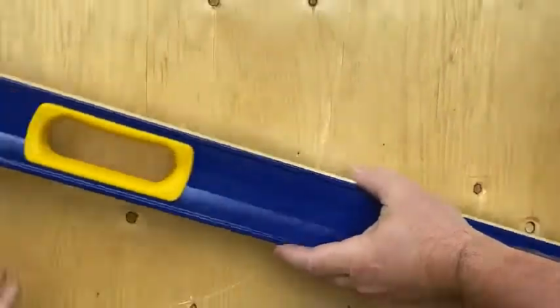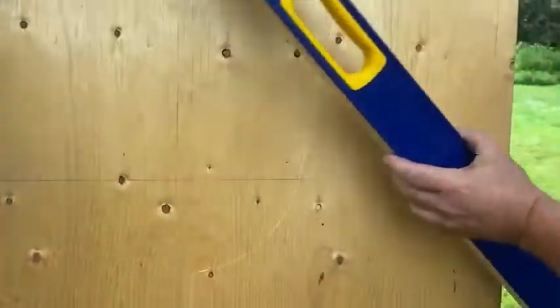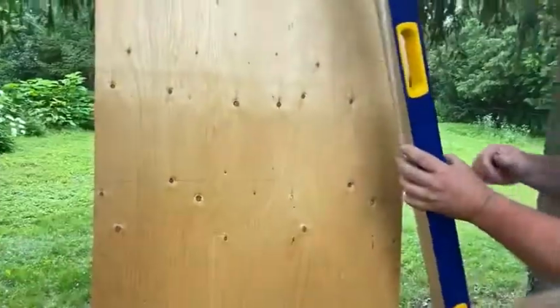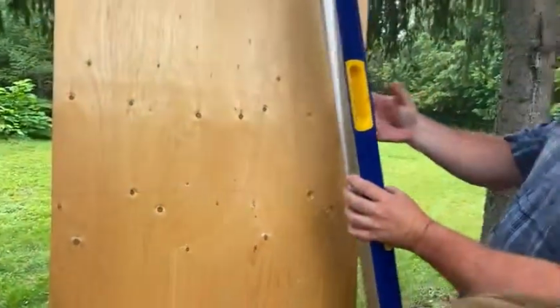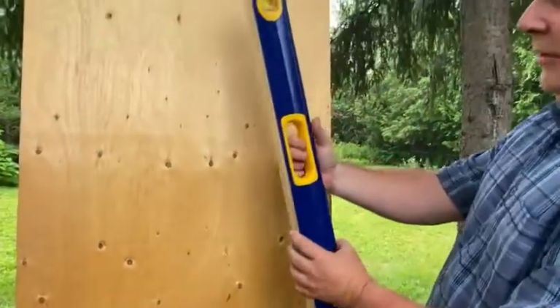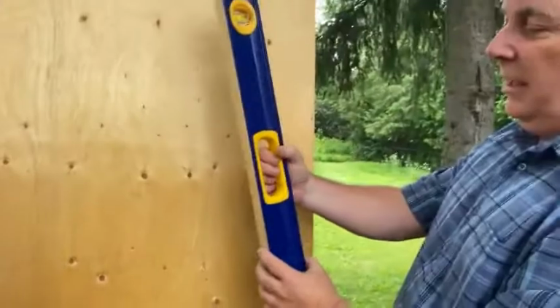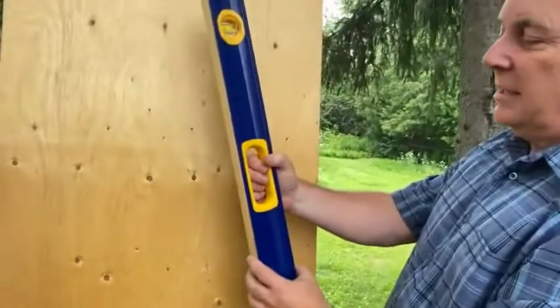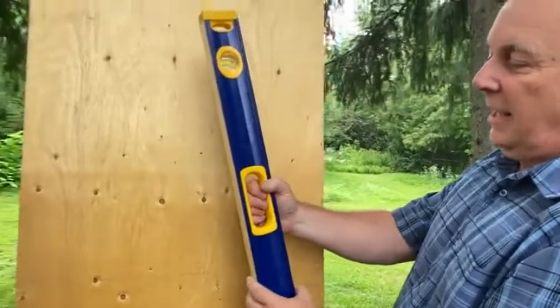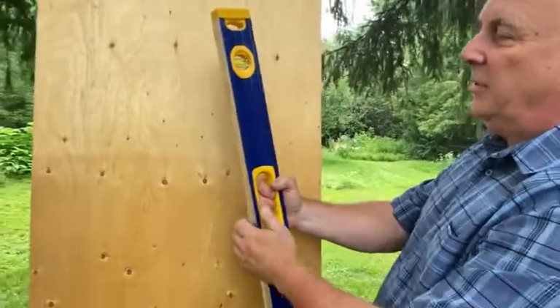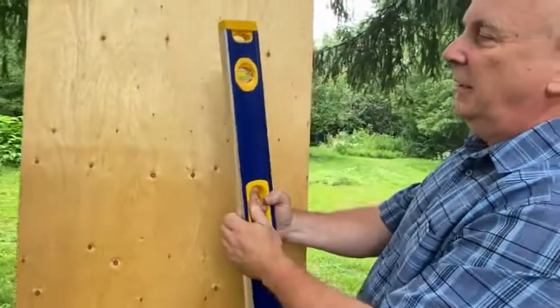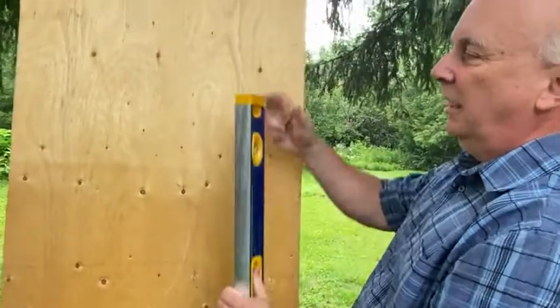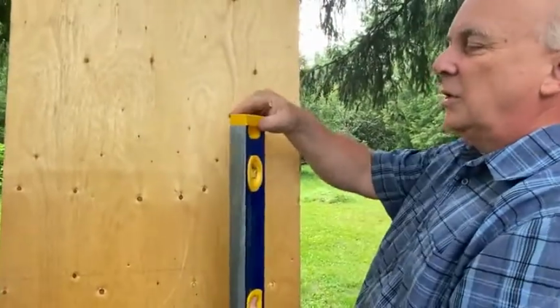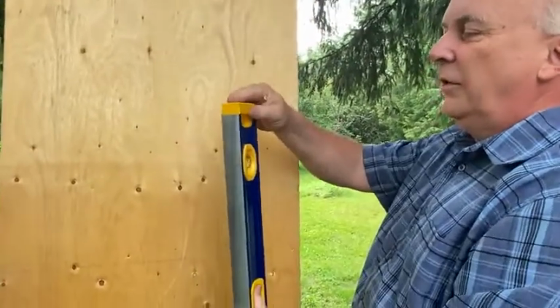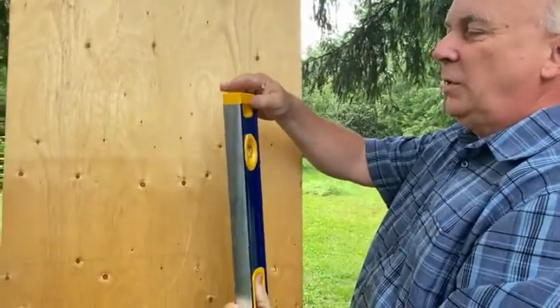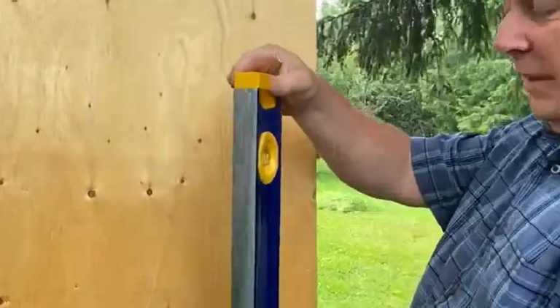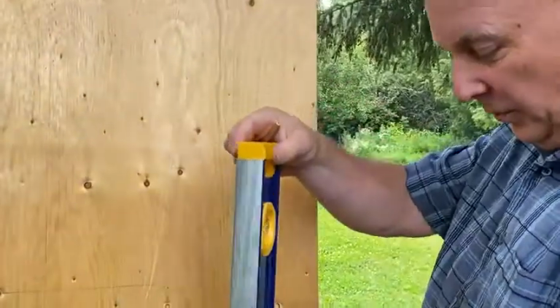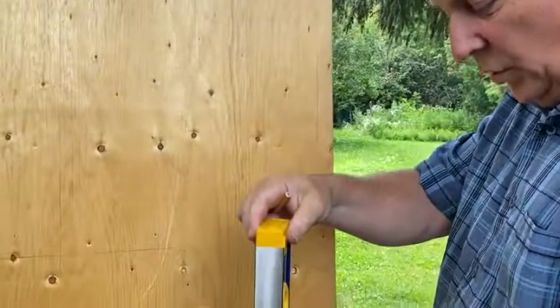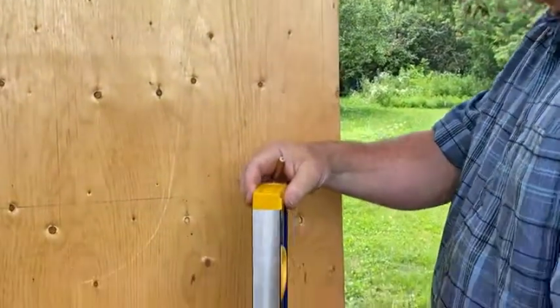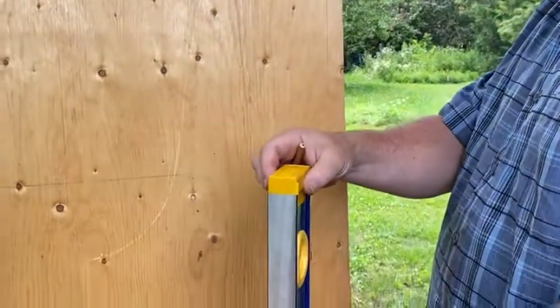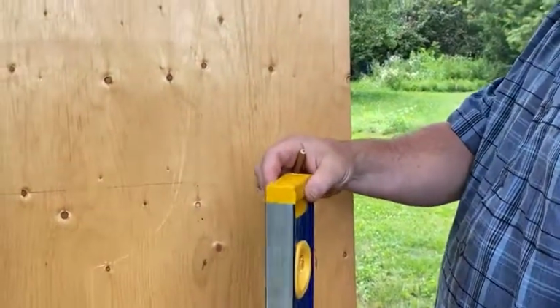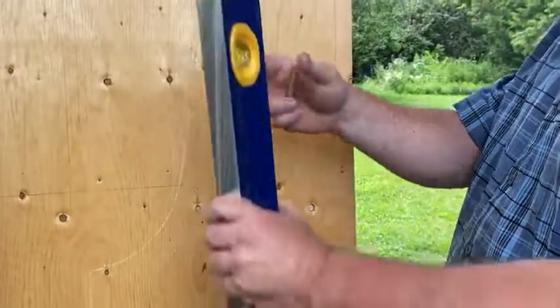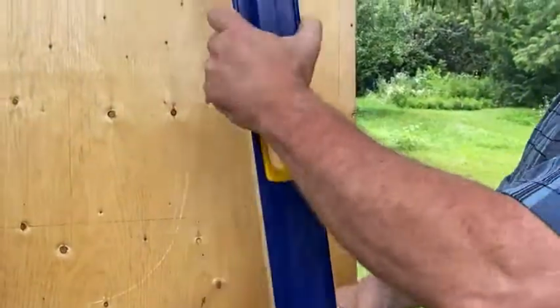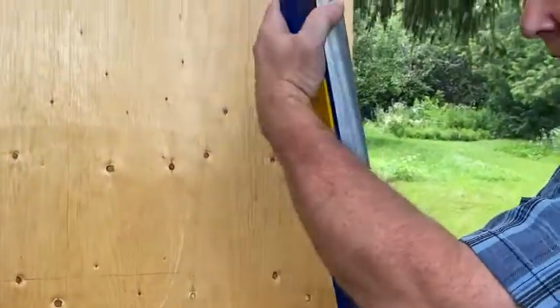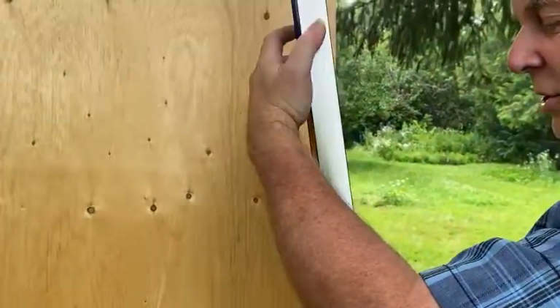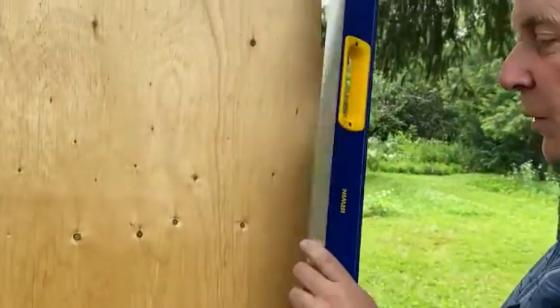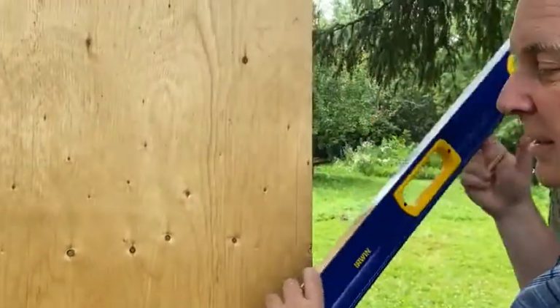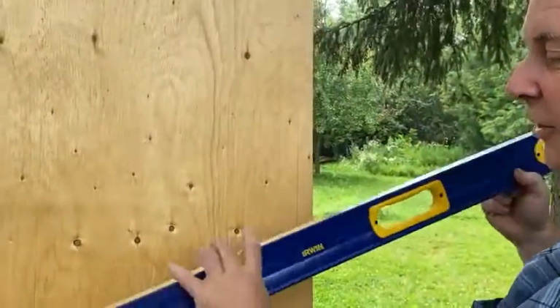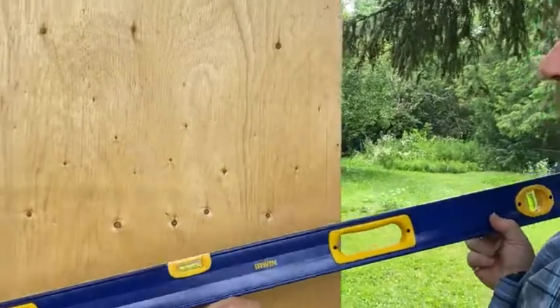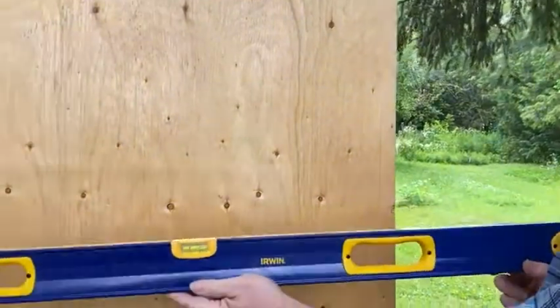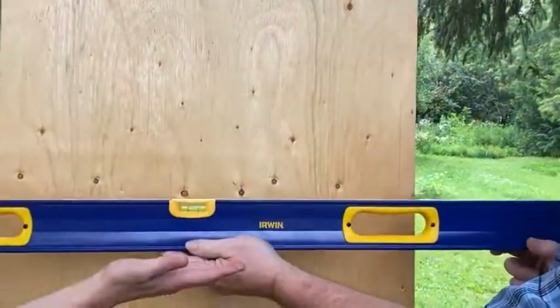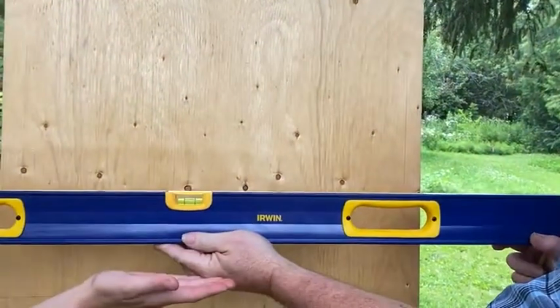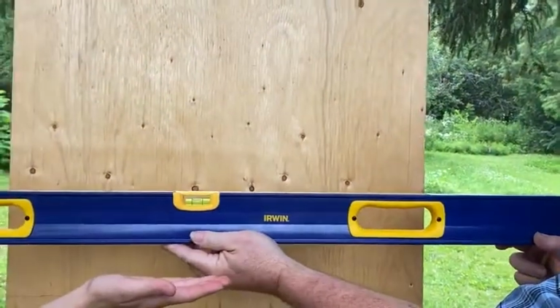One of the things that we also like about it is these hand grips here, and also the very squishy rubber end. So if in fact you do drop it onto concrete, it will not be damaged. So again, this is the Erwin 48-inch box level.